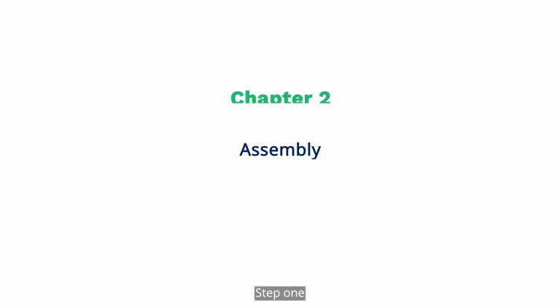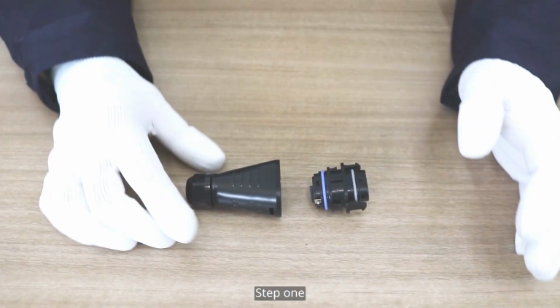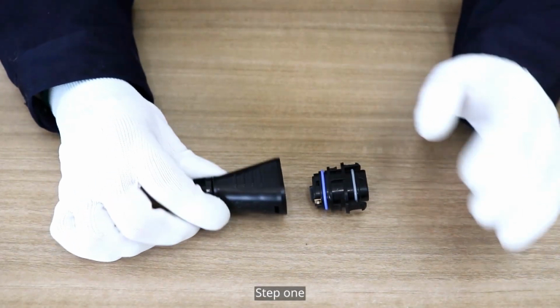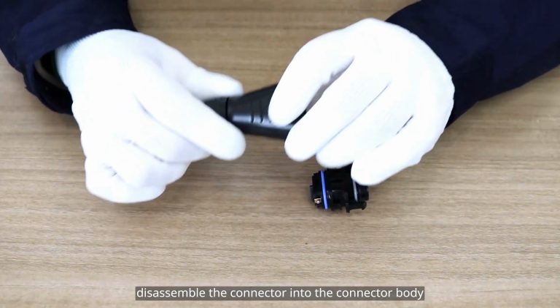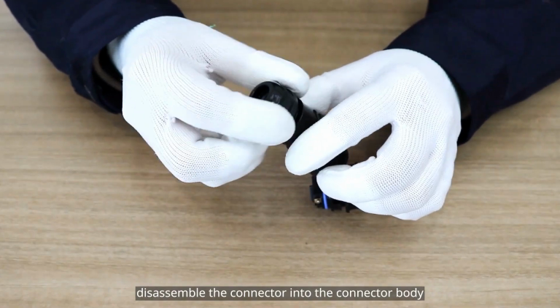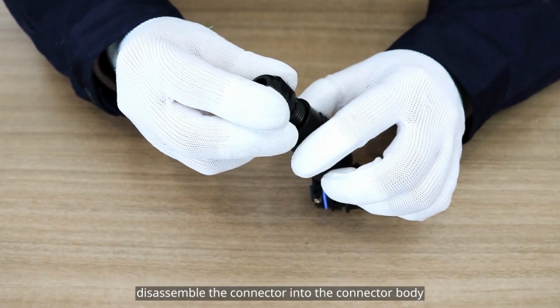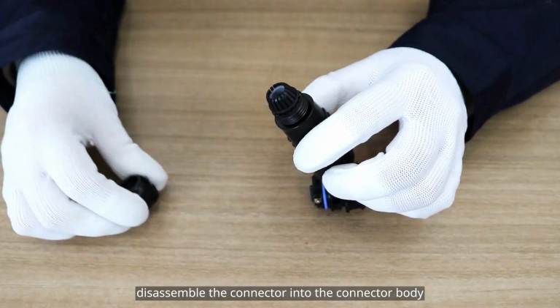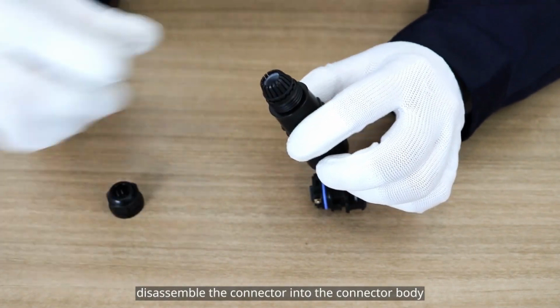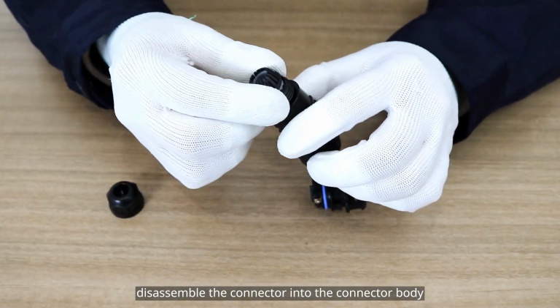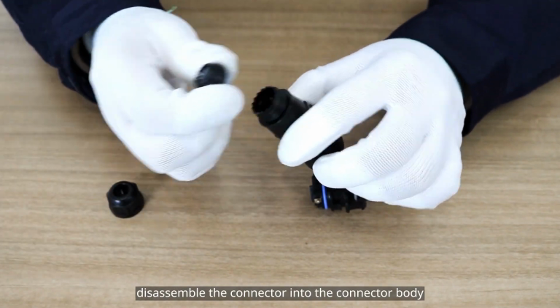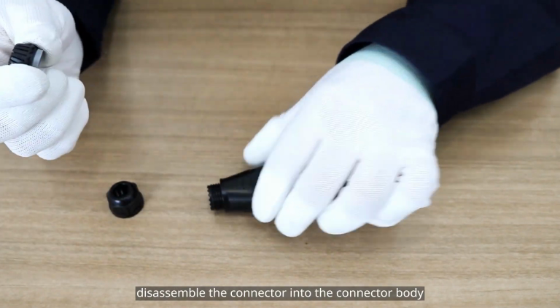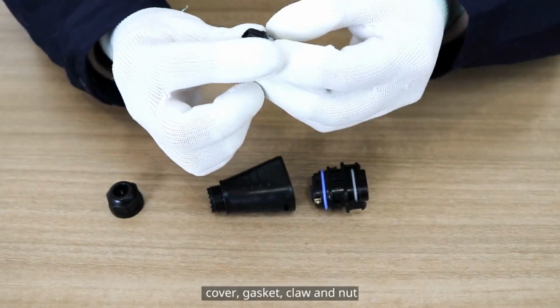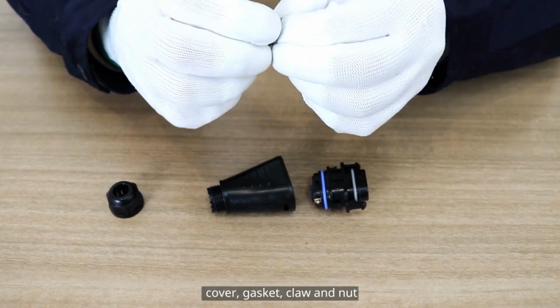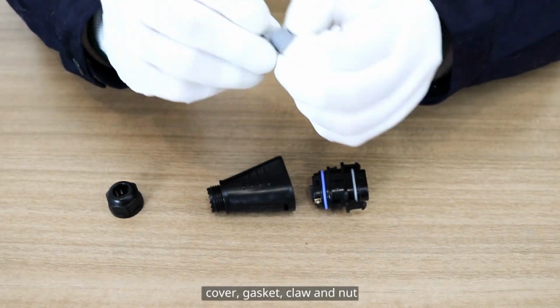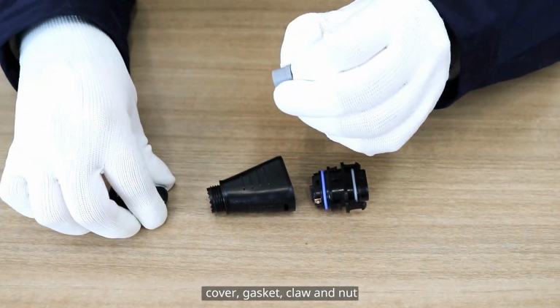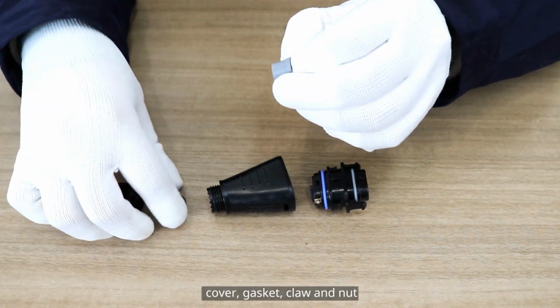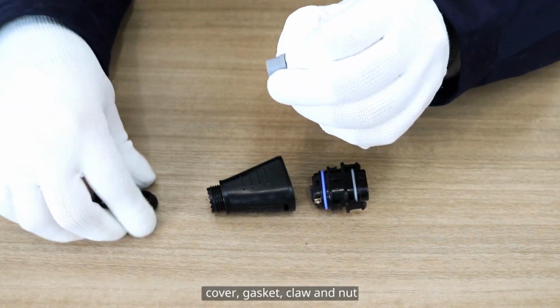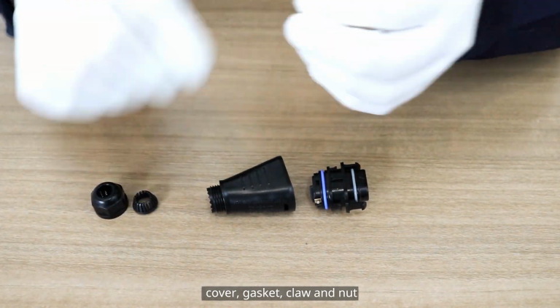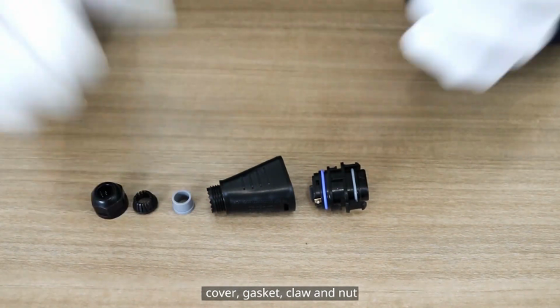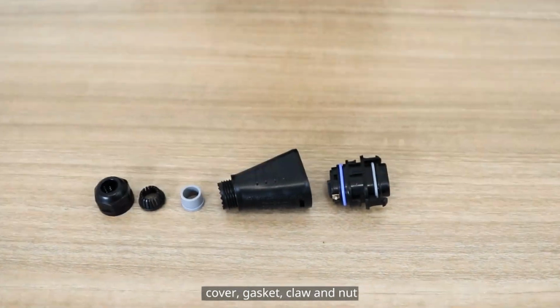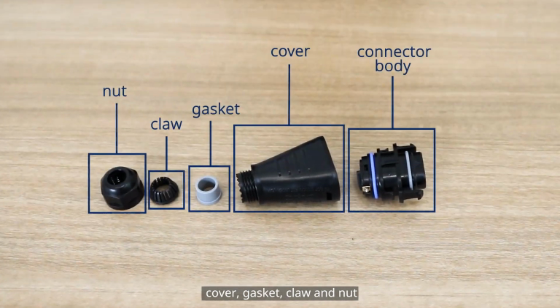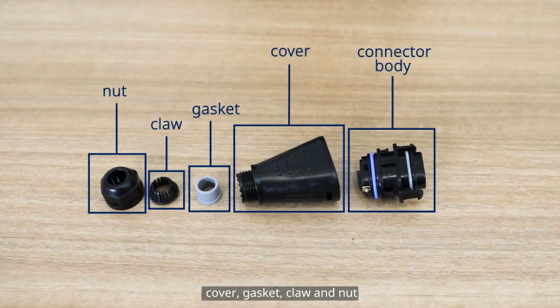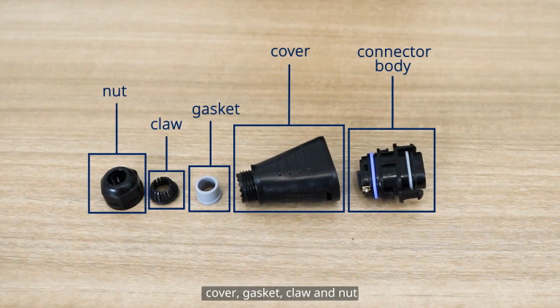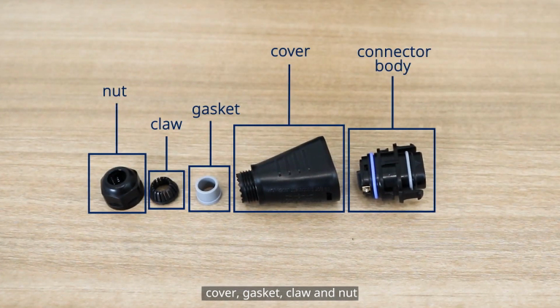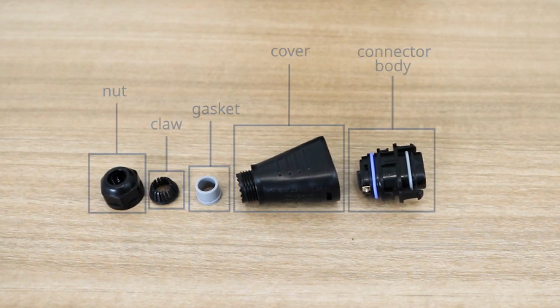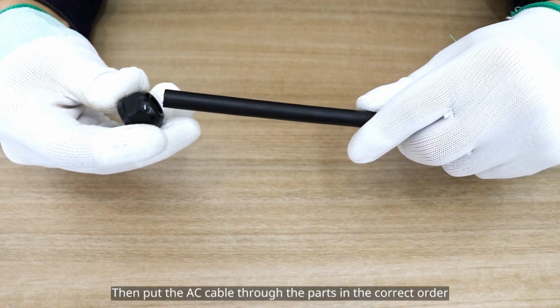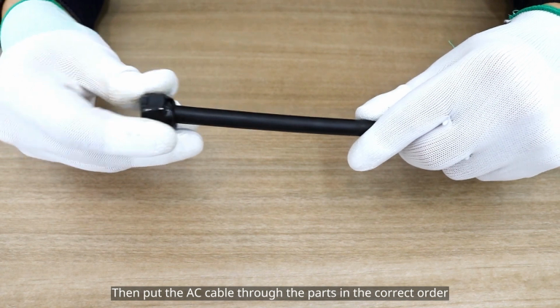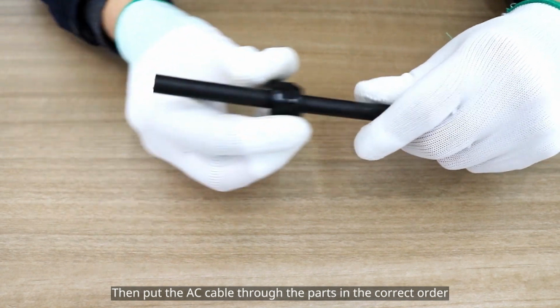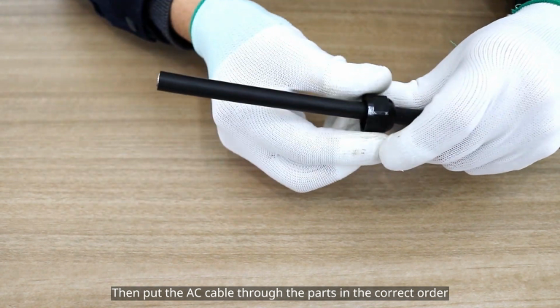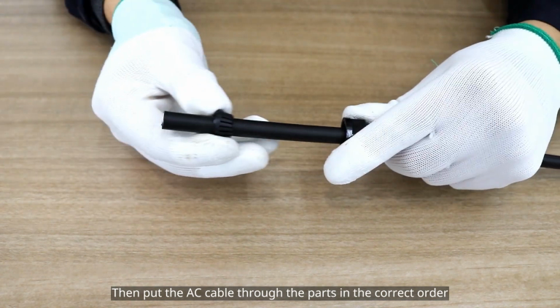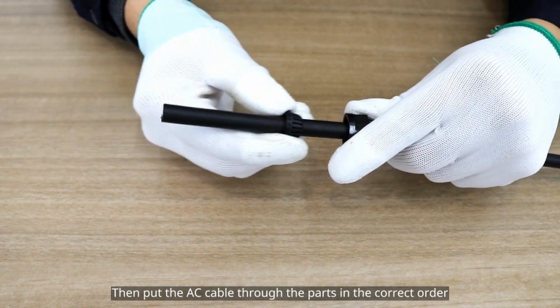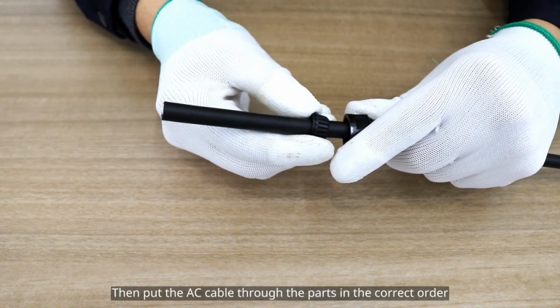Step 1: Disassemble the connector into the connector body, cover, gasket, claw, and nut. Then put the parts over the cable in the correct order.